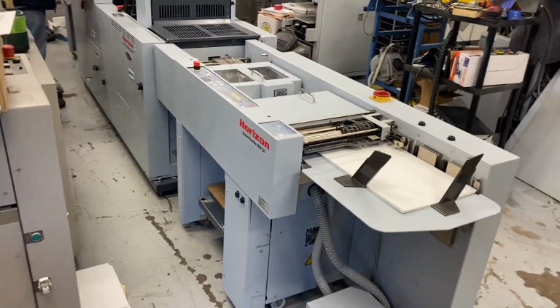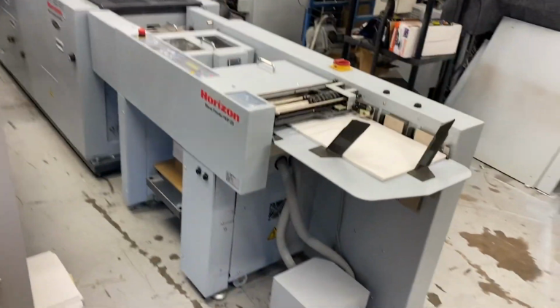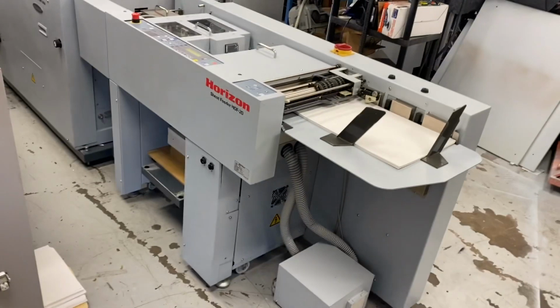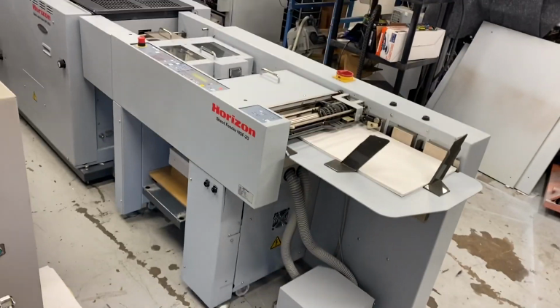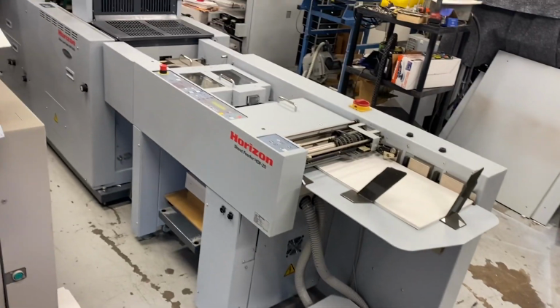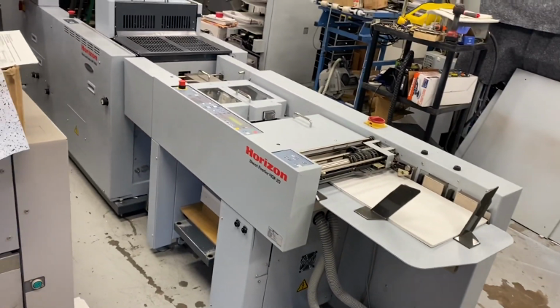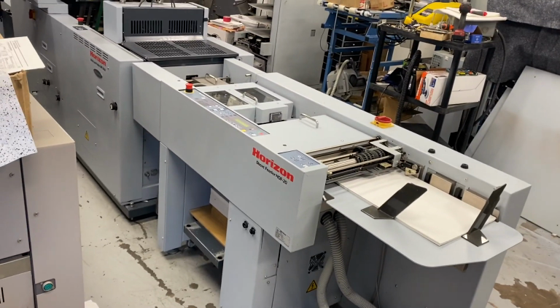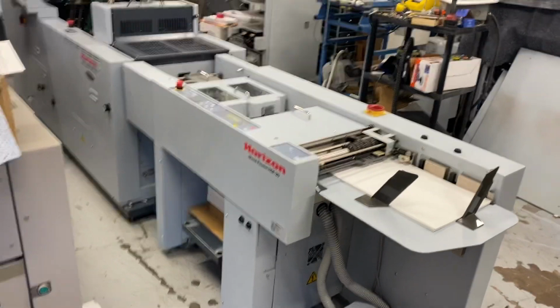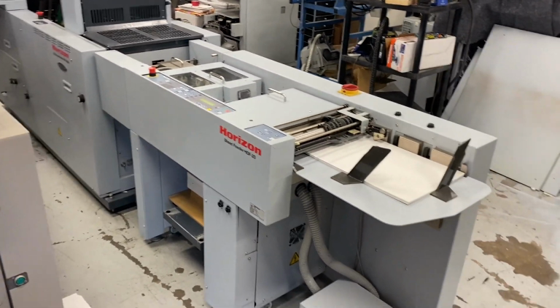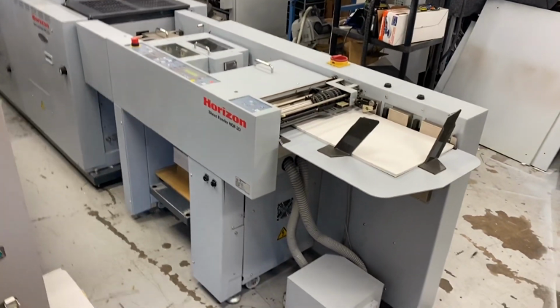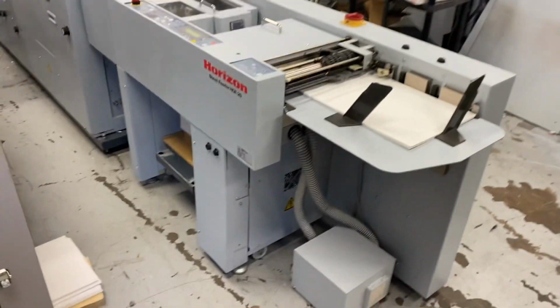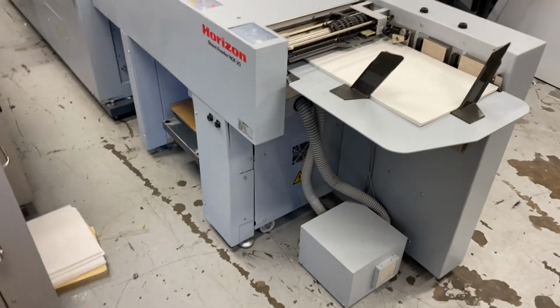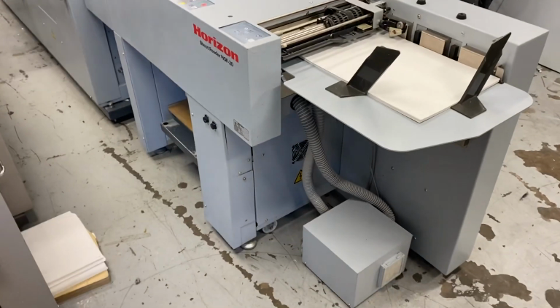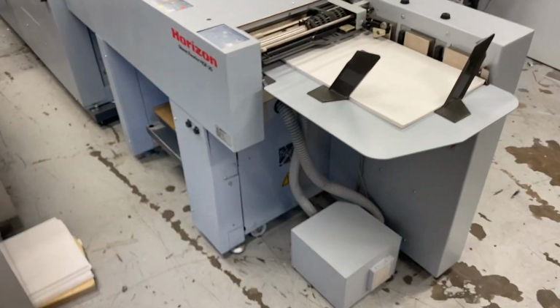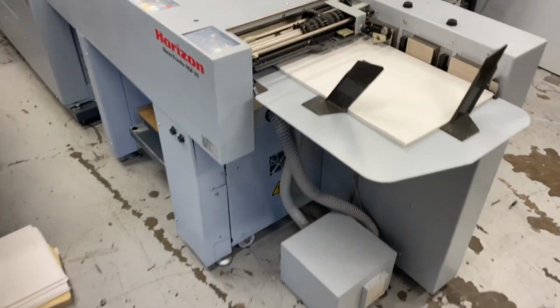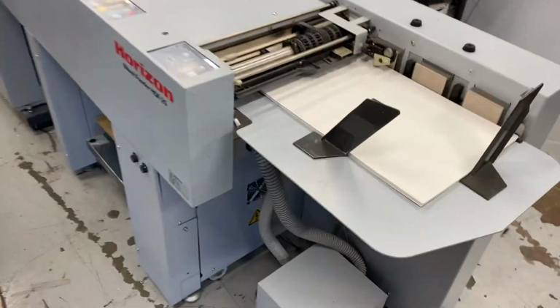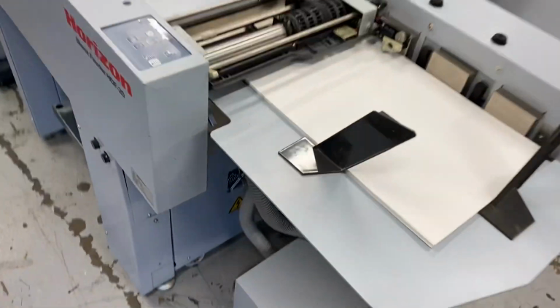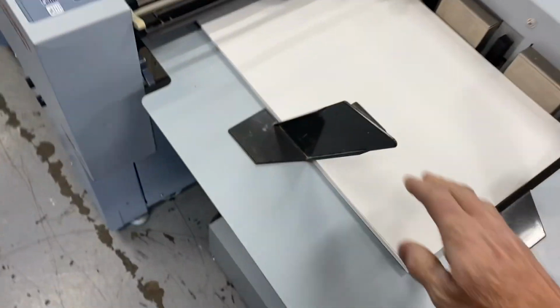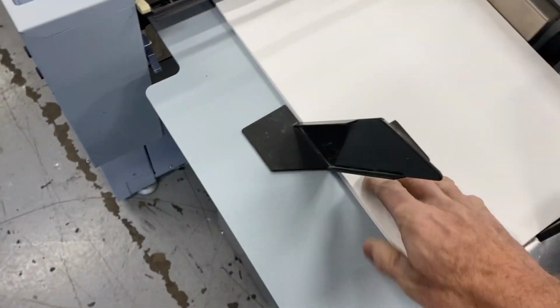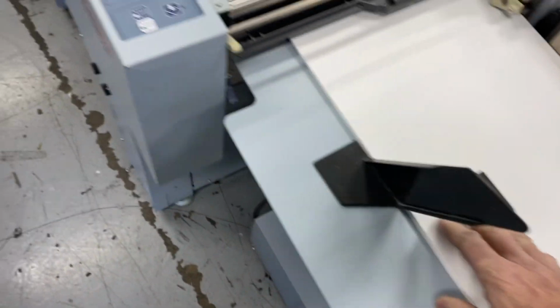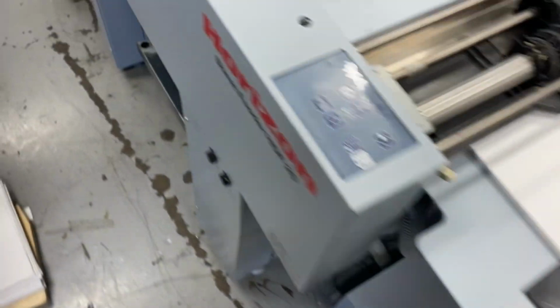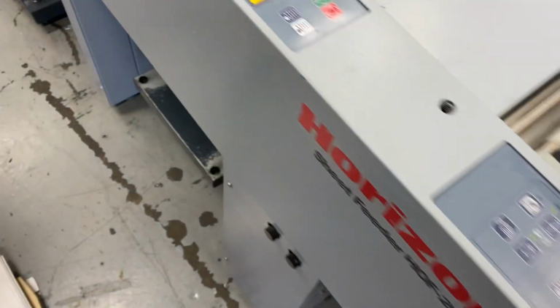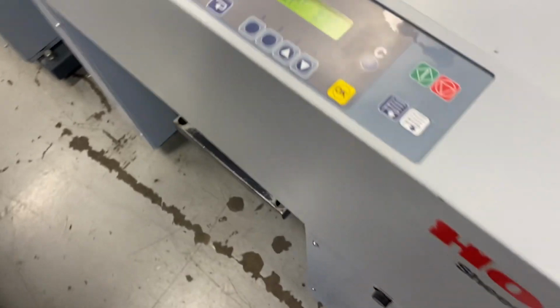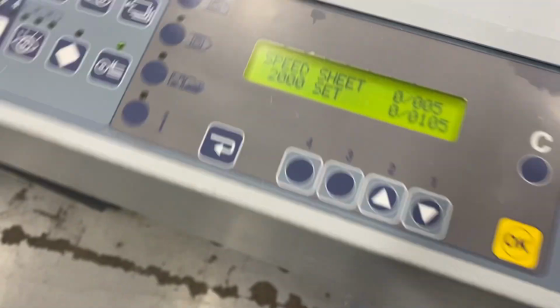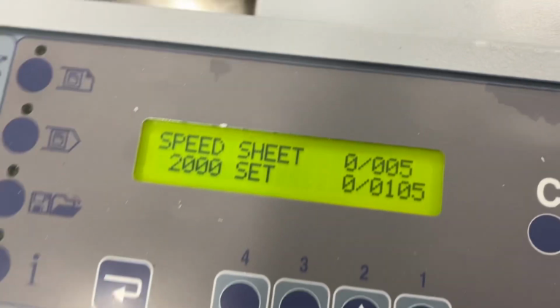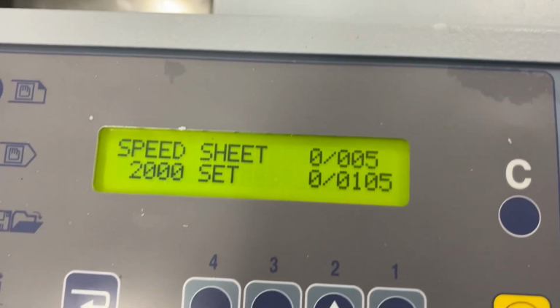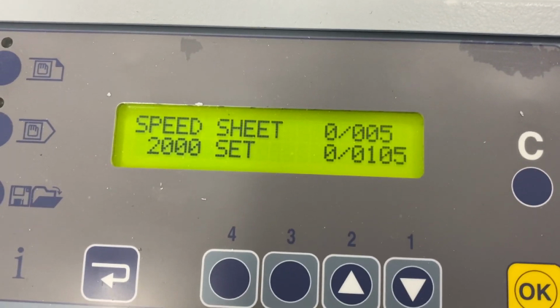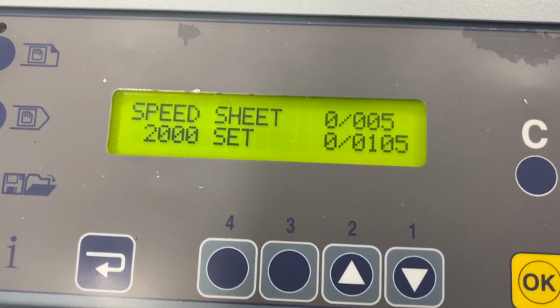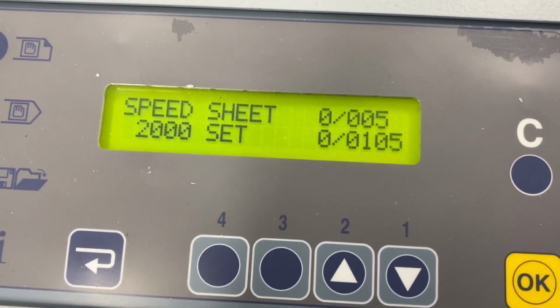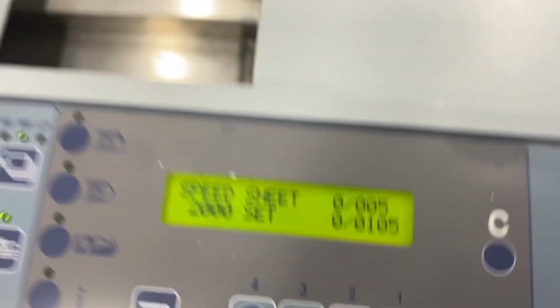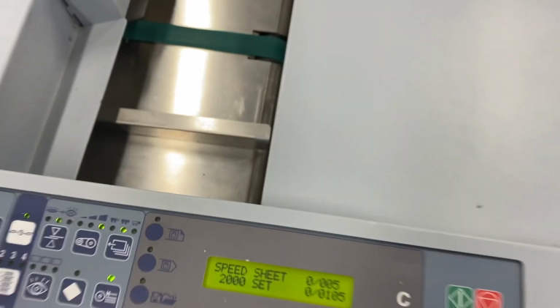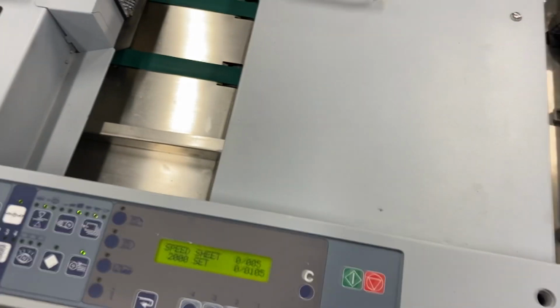We got the Hoff 20 and the SPF 200. We're going to run some books for you. Let's show you how it runs. So we're feeding up a cover here, and we have our program to feed five sheets and then feed the cover.